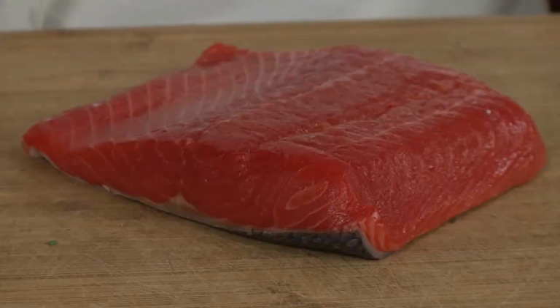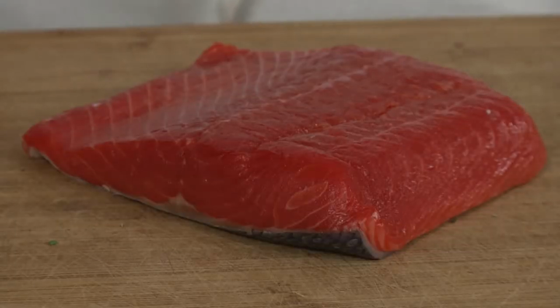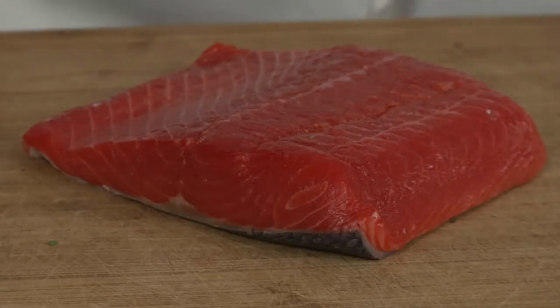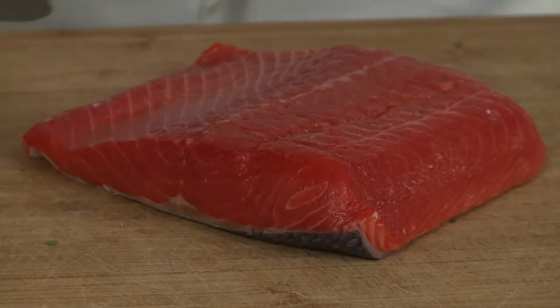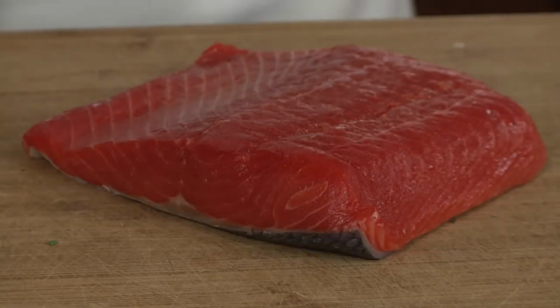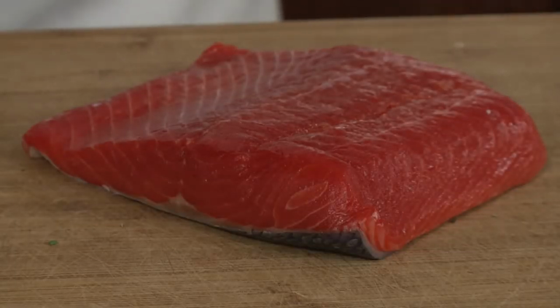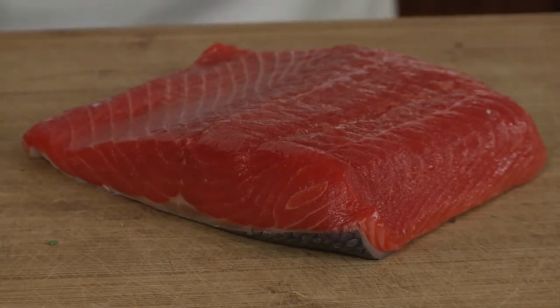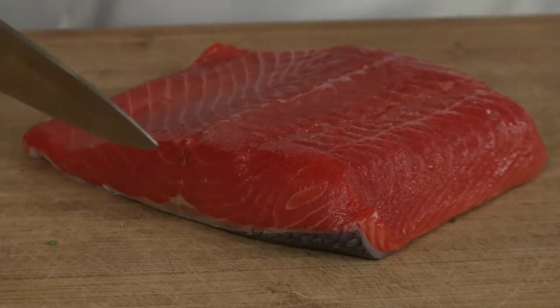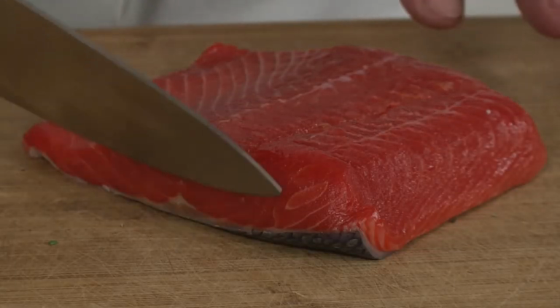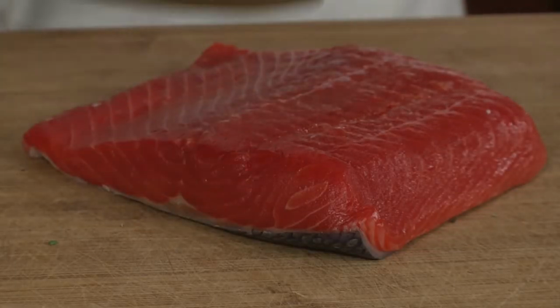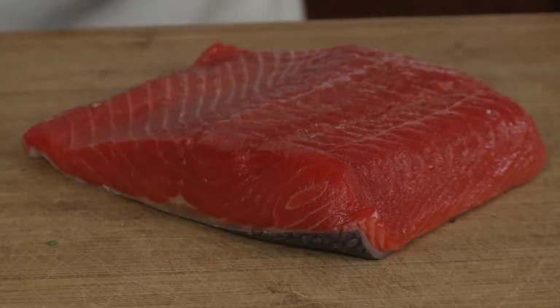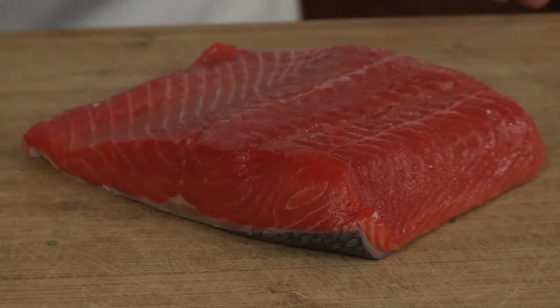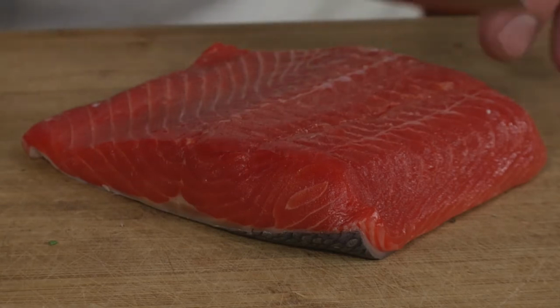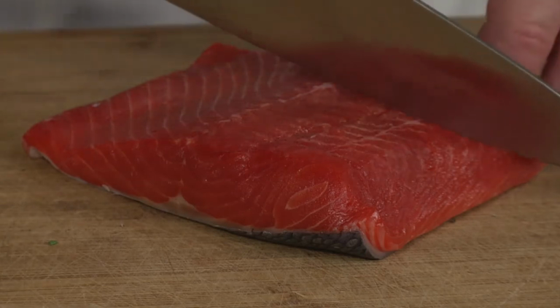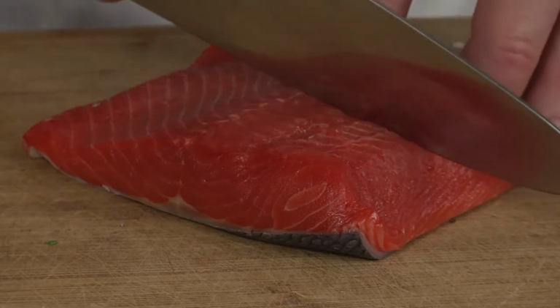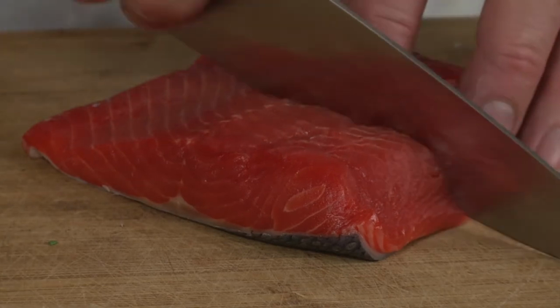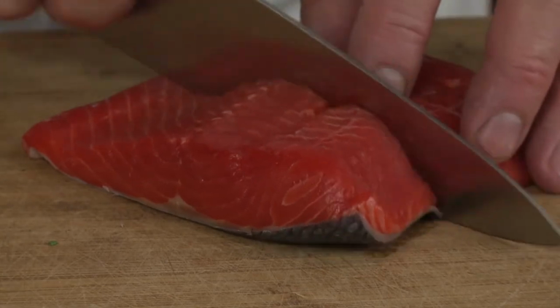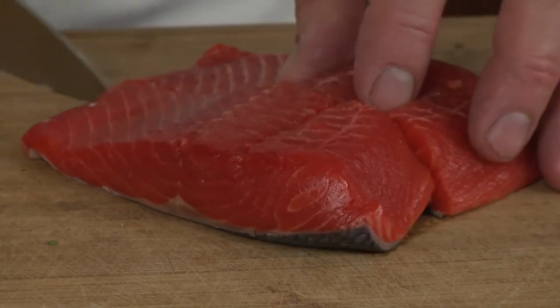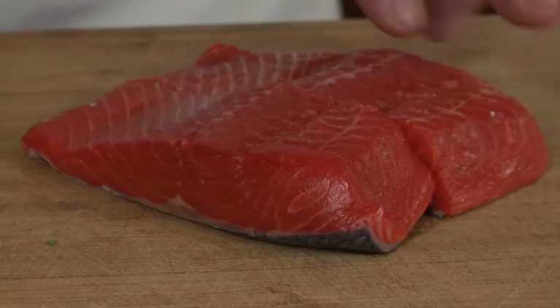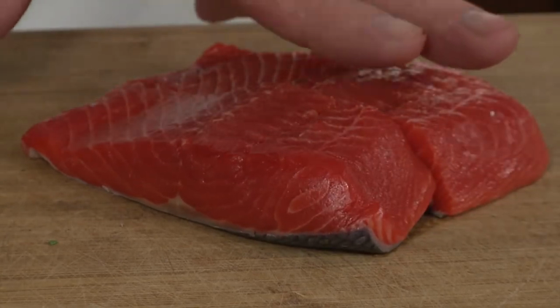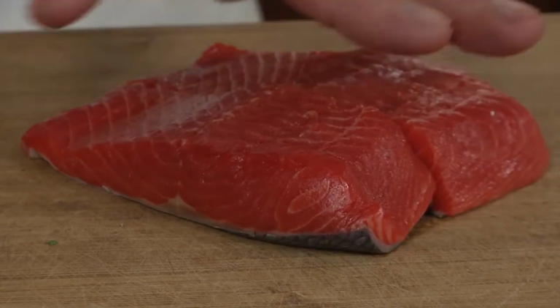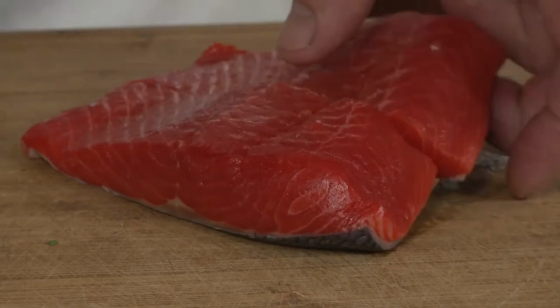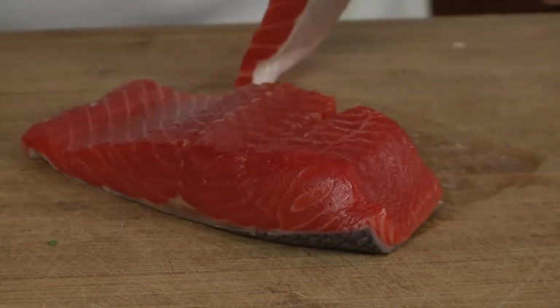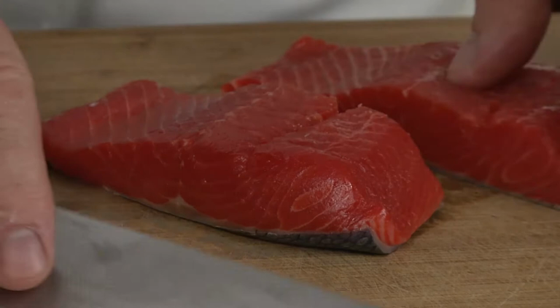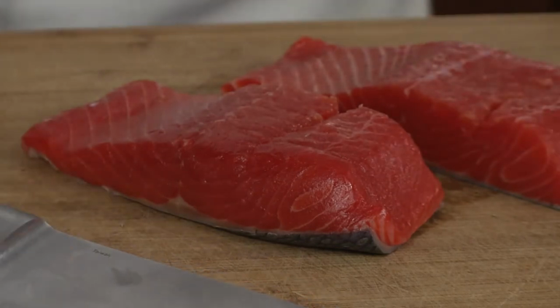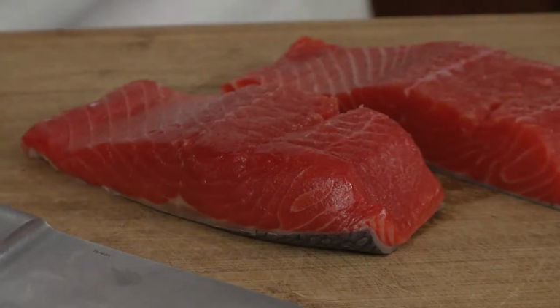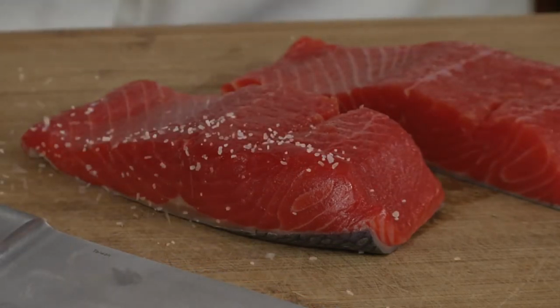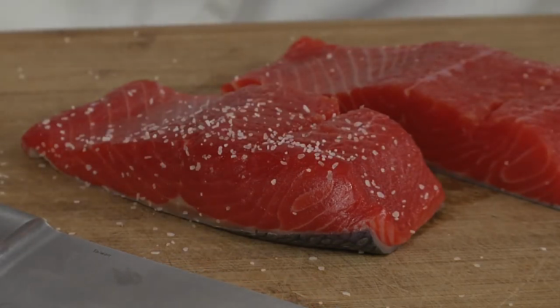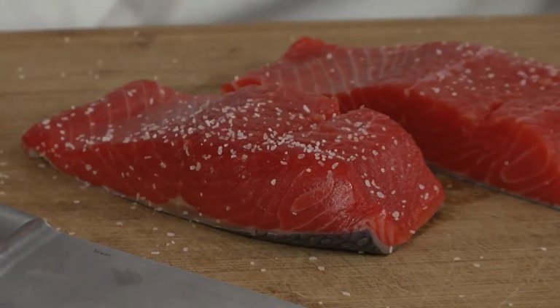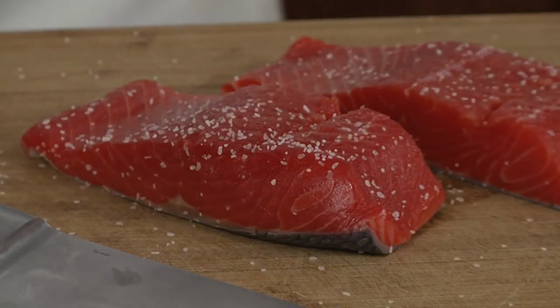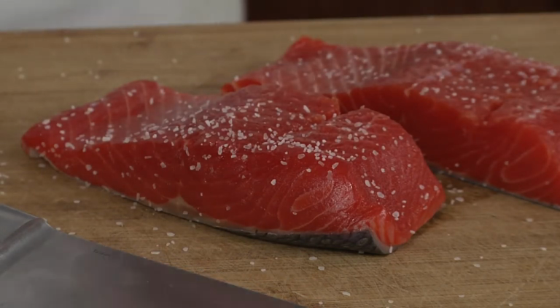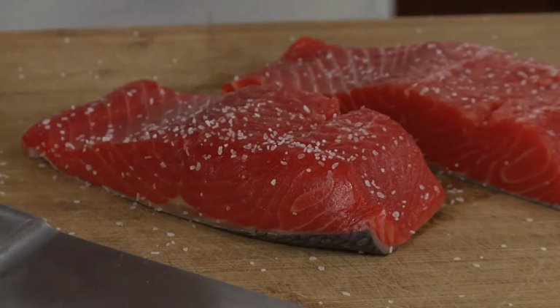While the sauce reduces, let's go ahead and prep our salmon. I've got some great sockeye from the store today. I'm going to cut it into portion-sized pieces, which is about the width of two fingers, and we'll season with some salt and some fresh cracked pepper.